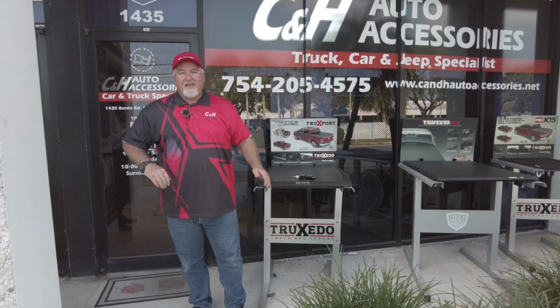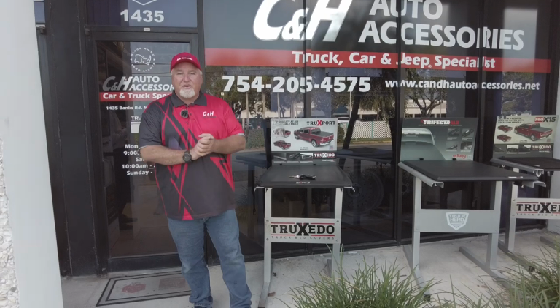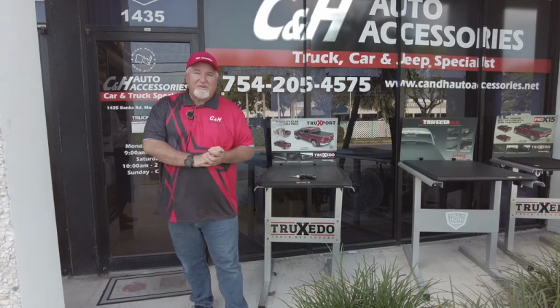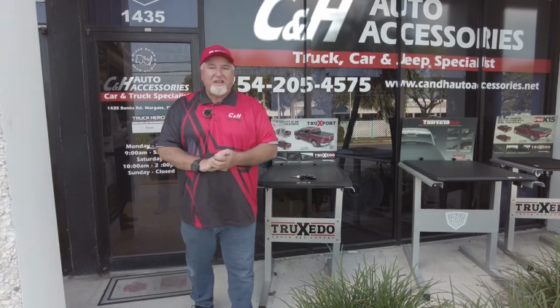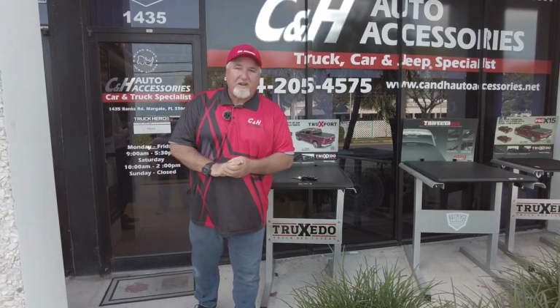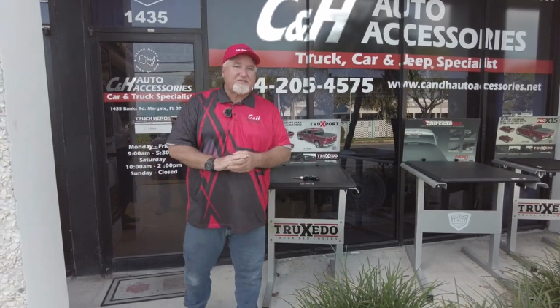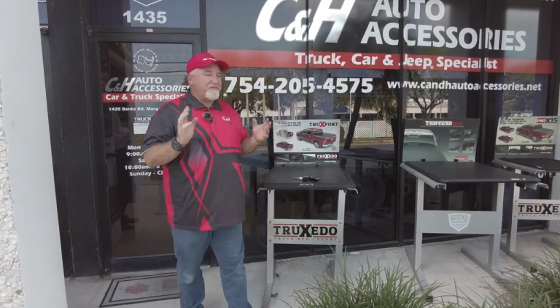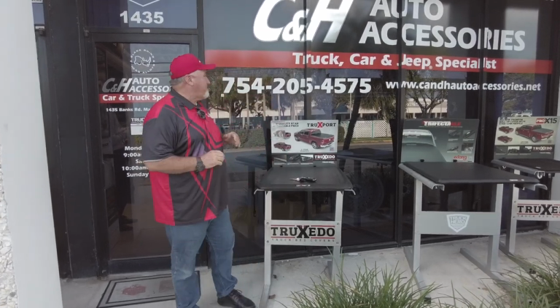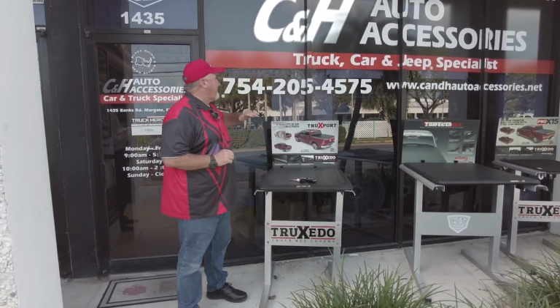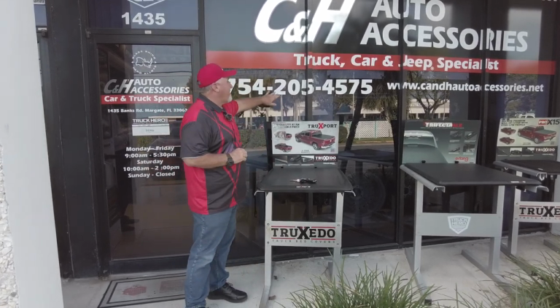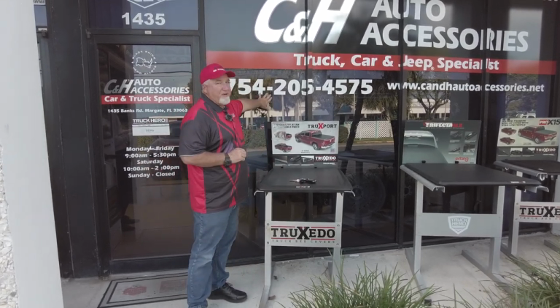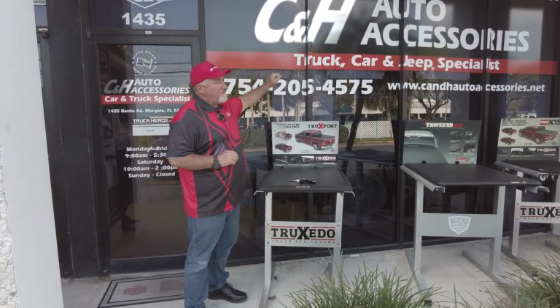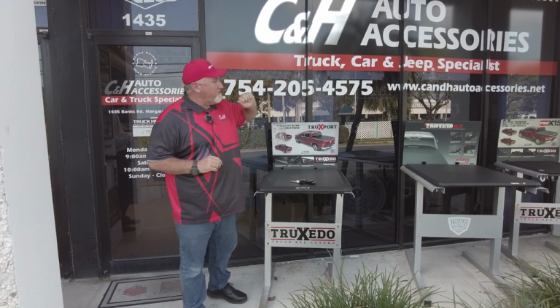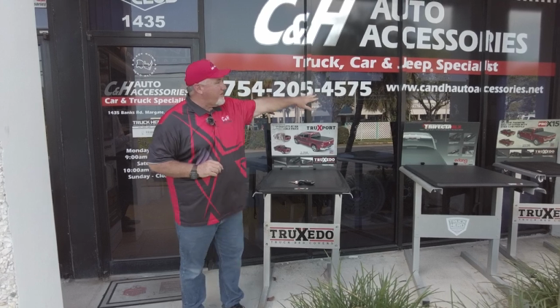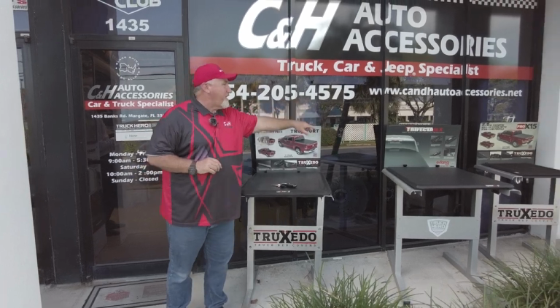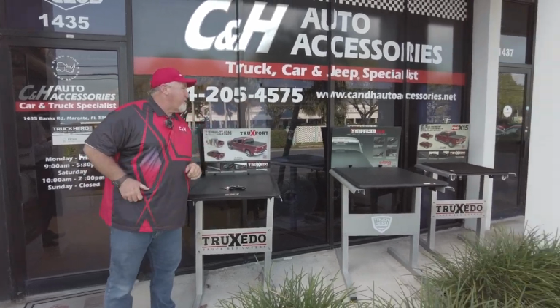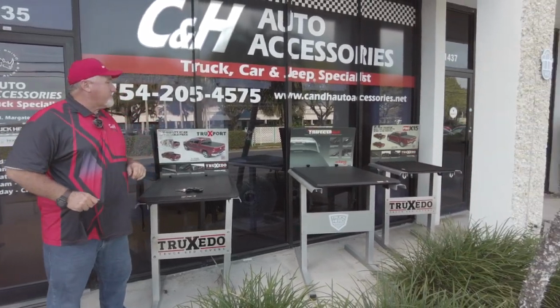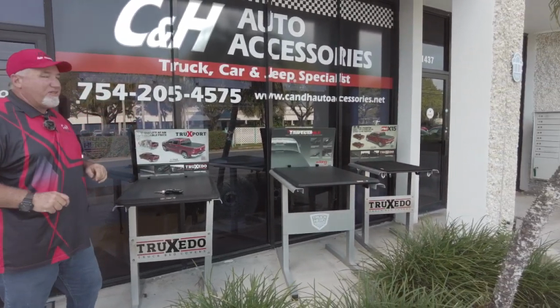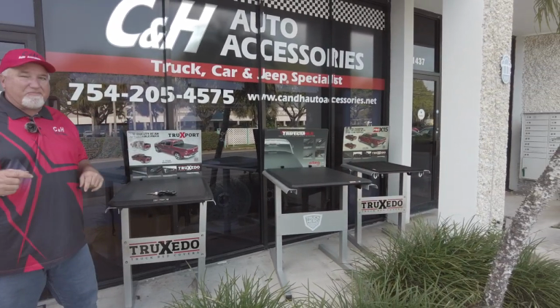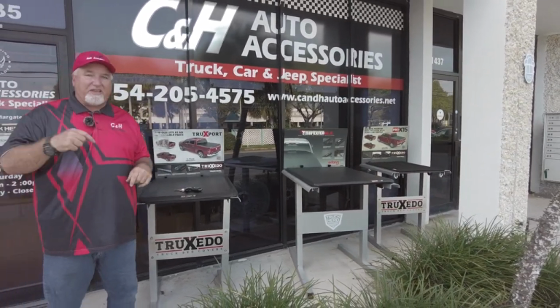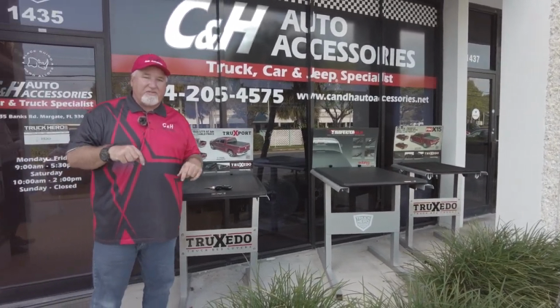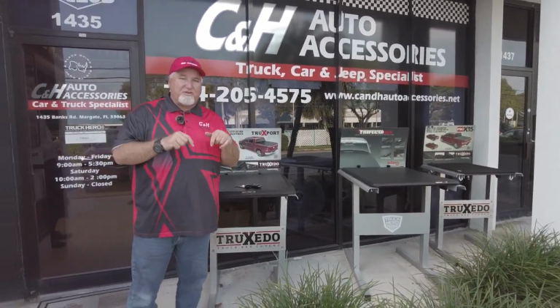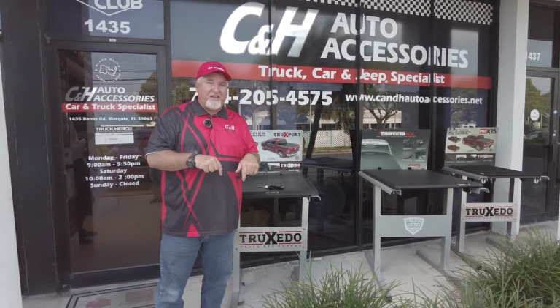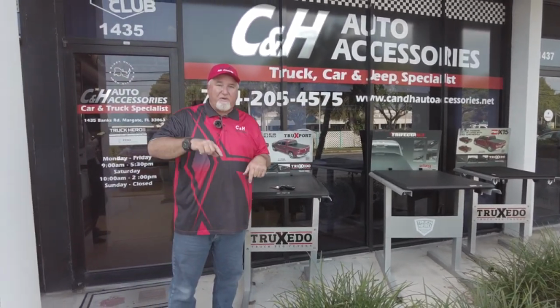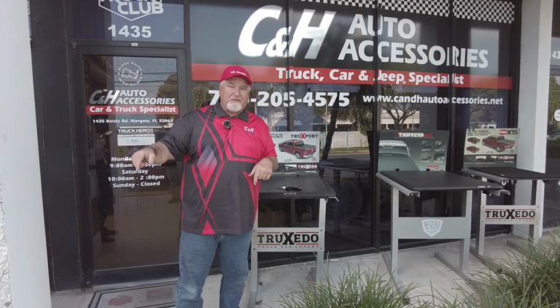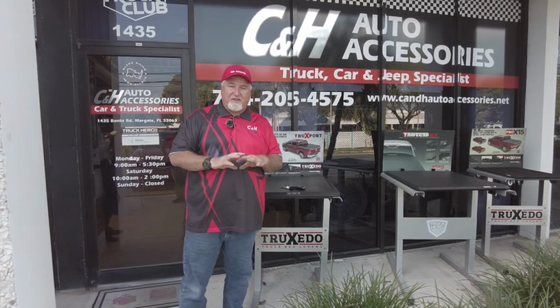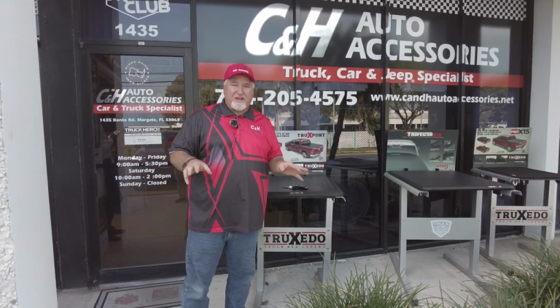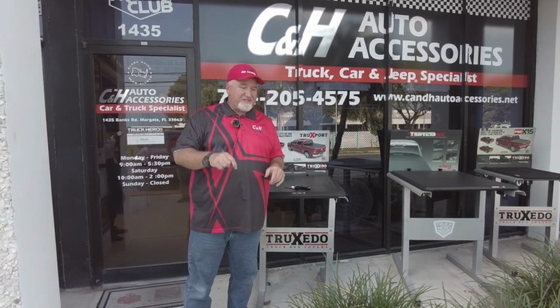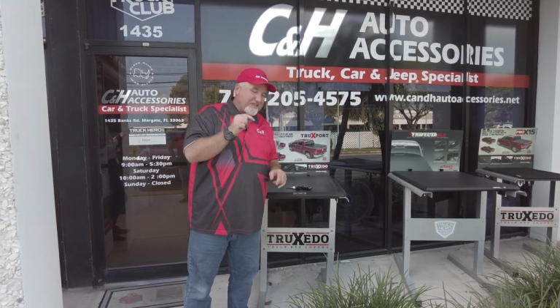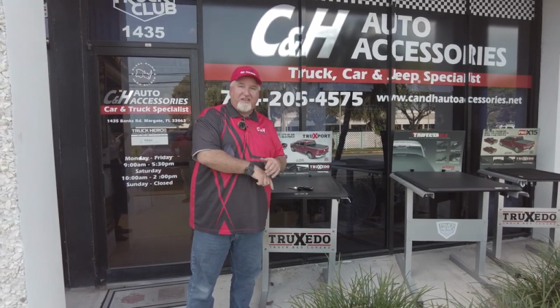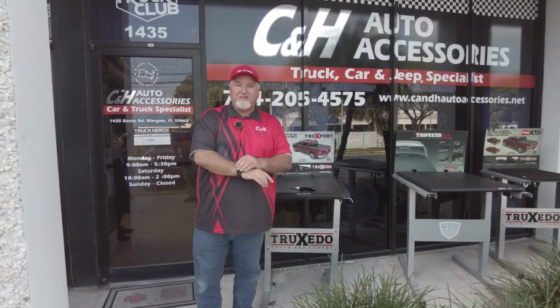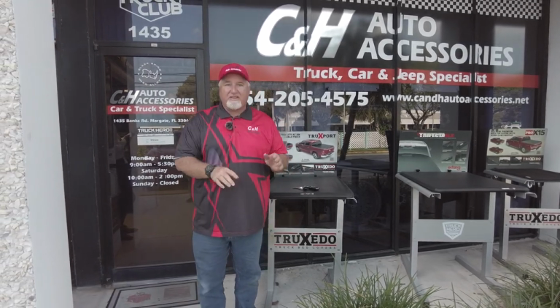Hey, it's Chris again with CNH Auto Accessories coming from sunny Margate, Florida. By the way, that's our phone number and that is our website. I'm going to put a link to everything I'm showing you today right to the website, so if you need to check prices, you just hit the link and it'll take you right there.